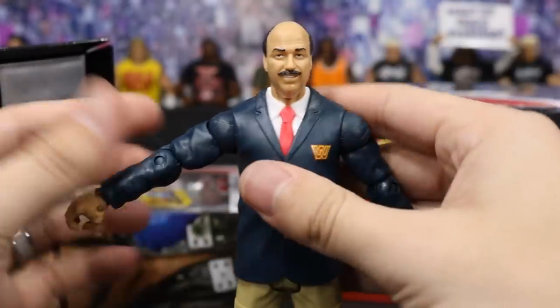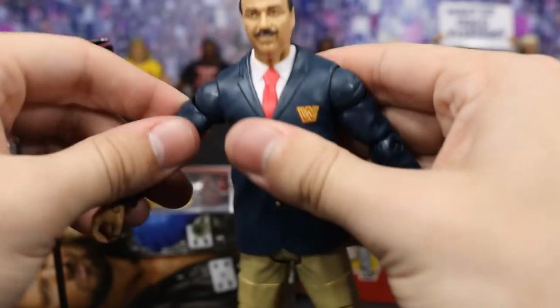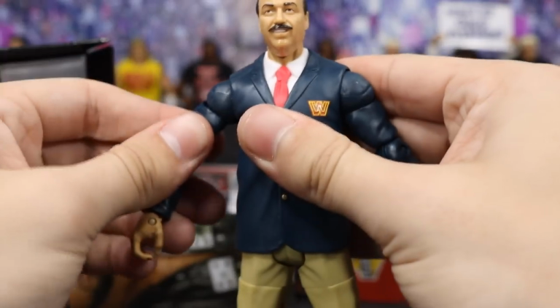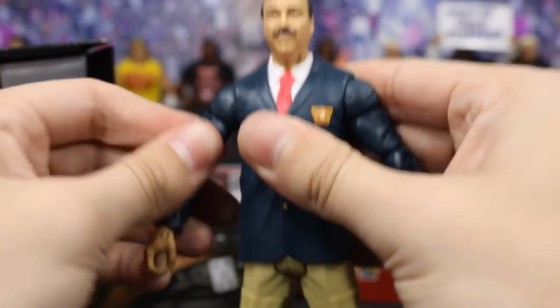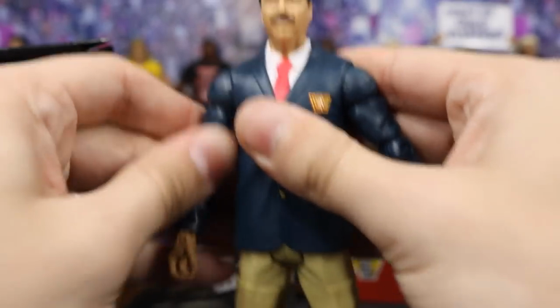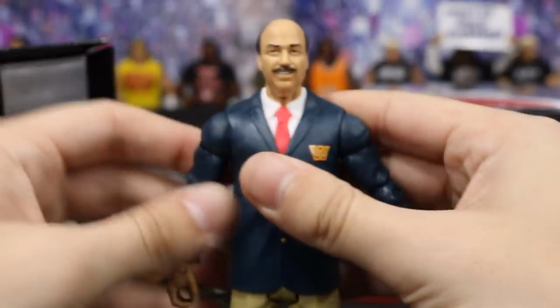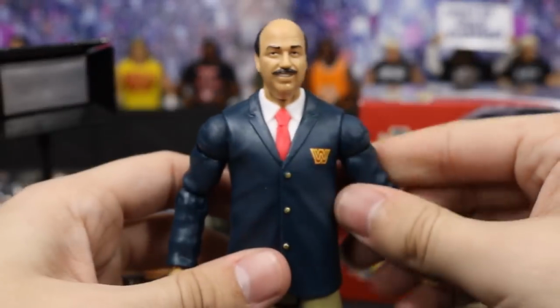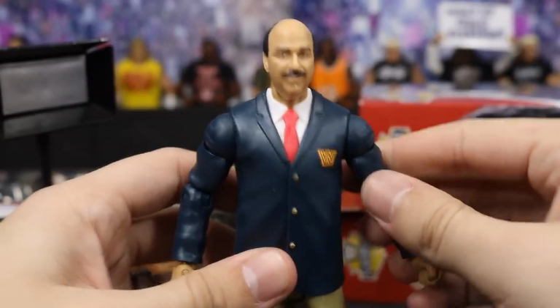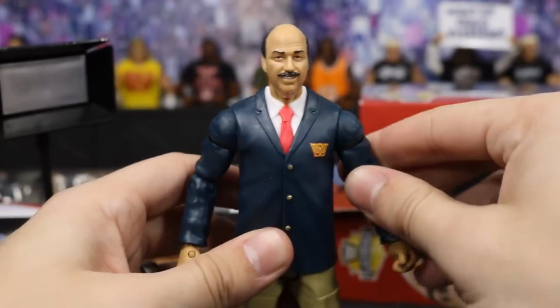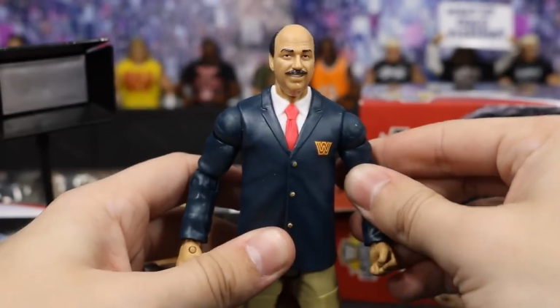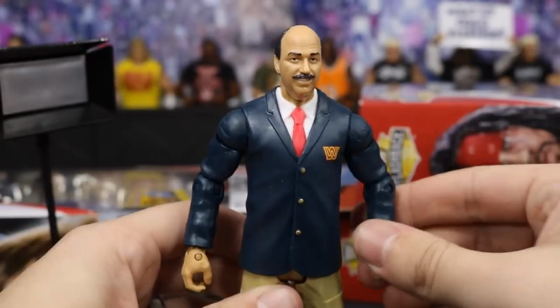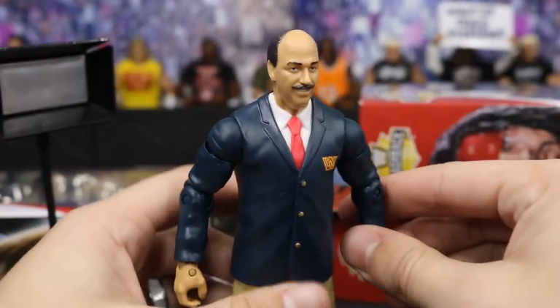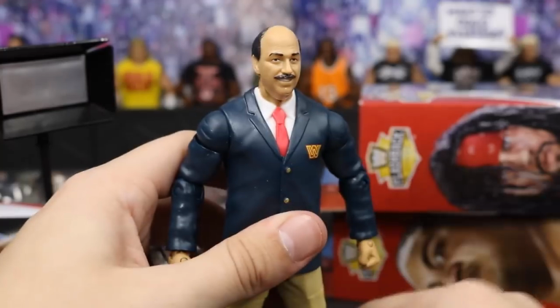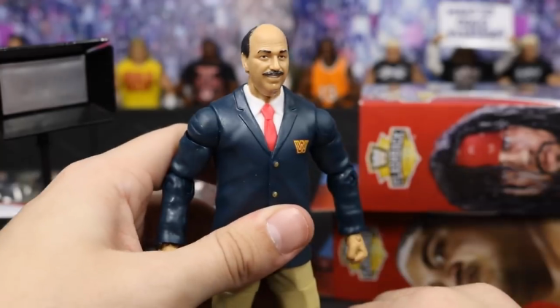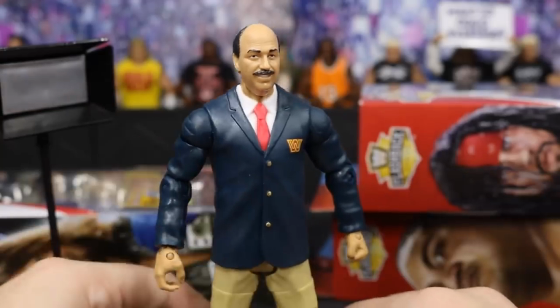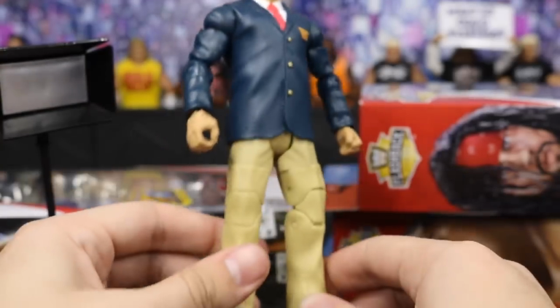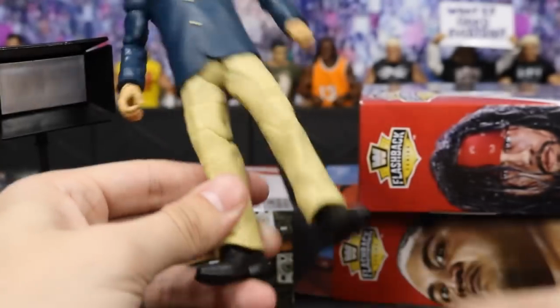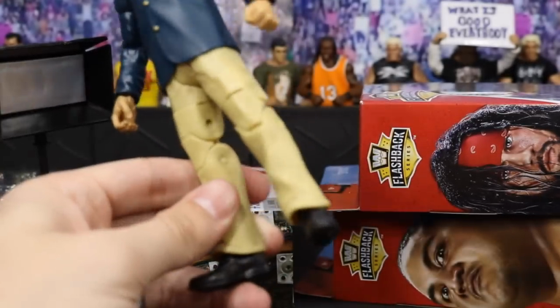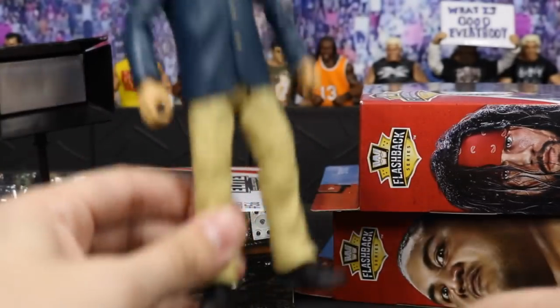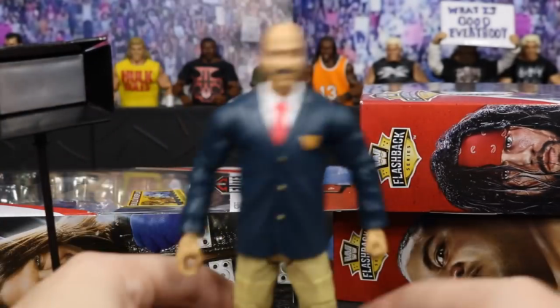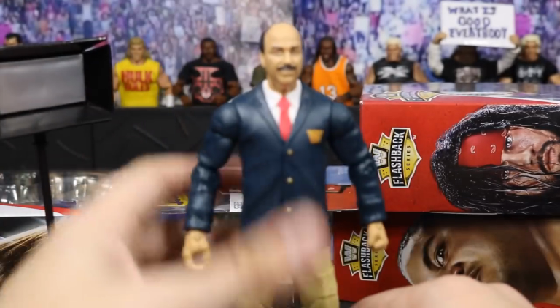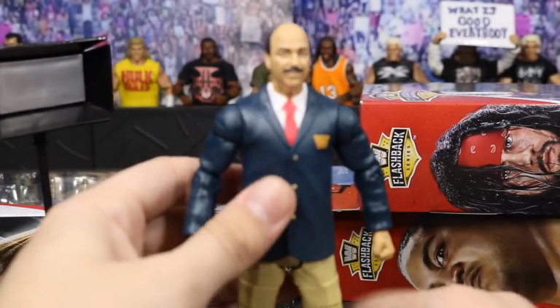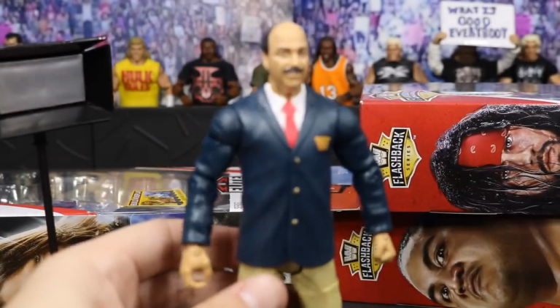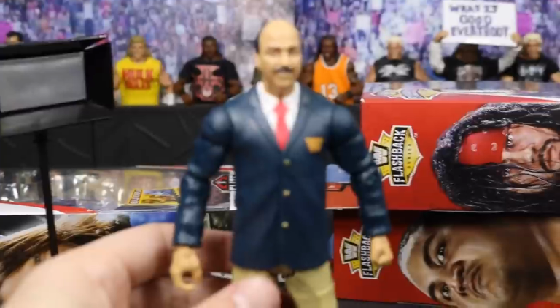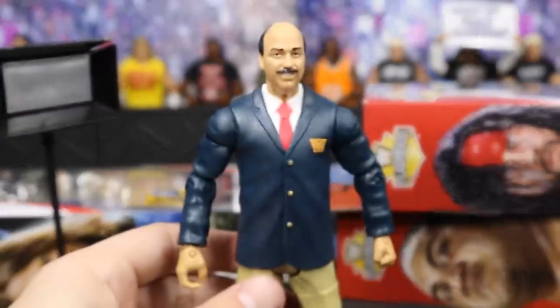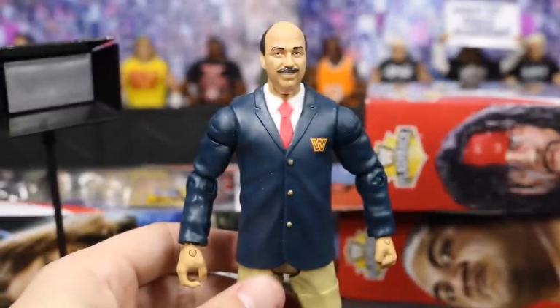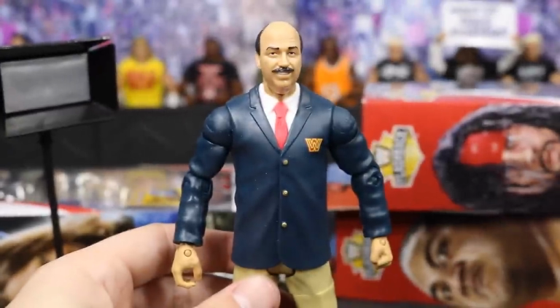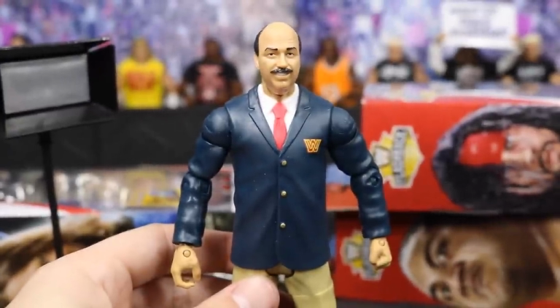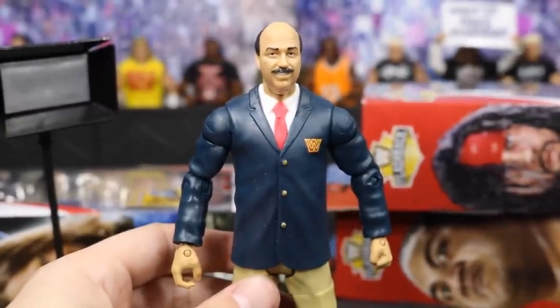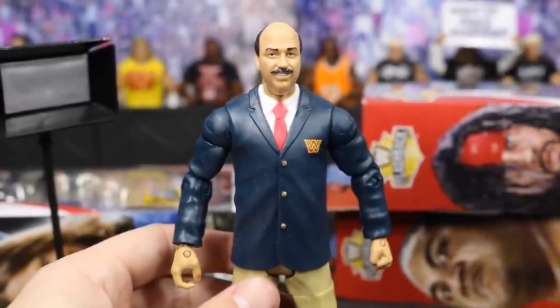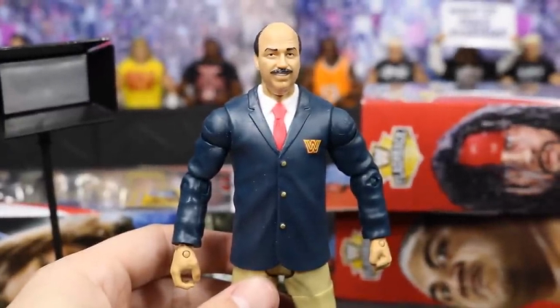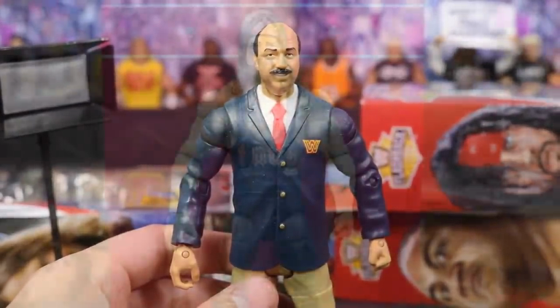A very nice Mean Gene — I would definitely recommend this, especially if you're a flashback collector. You've got to pick up Mean Gene for your classic setups. I may have to put myself in this outfit because he is just looking so freaking fresh. Now that we've covered him, let's move on to the next figure.